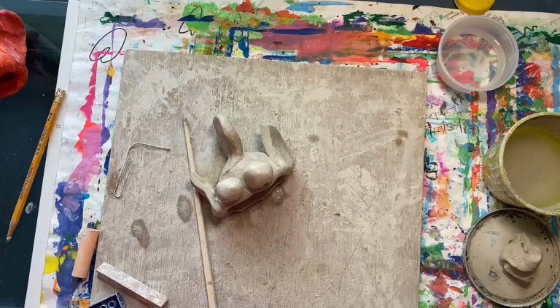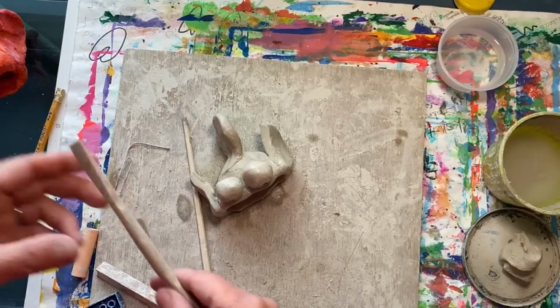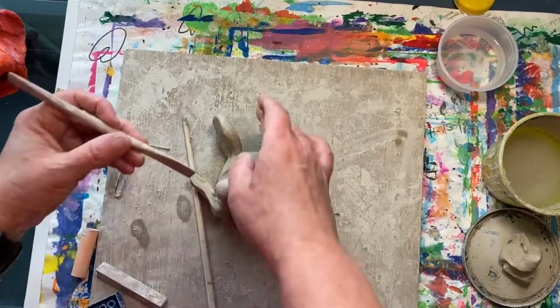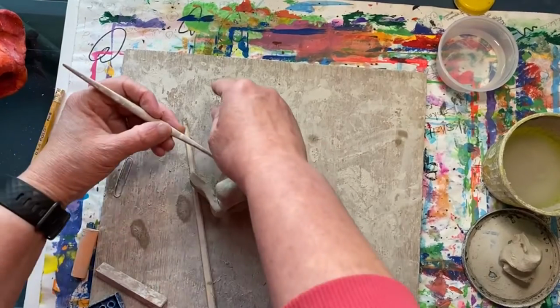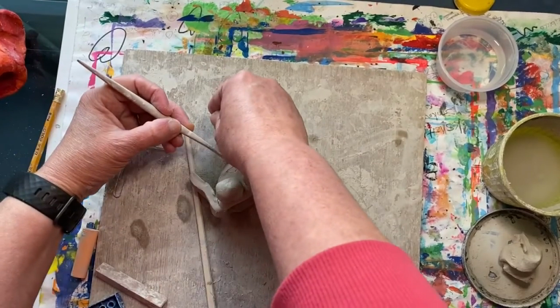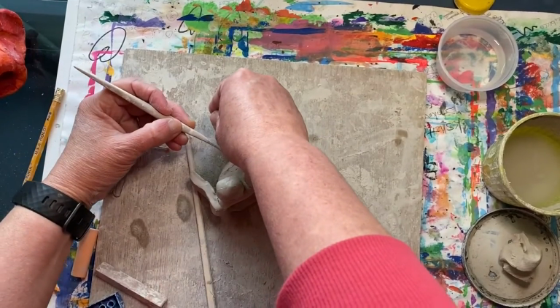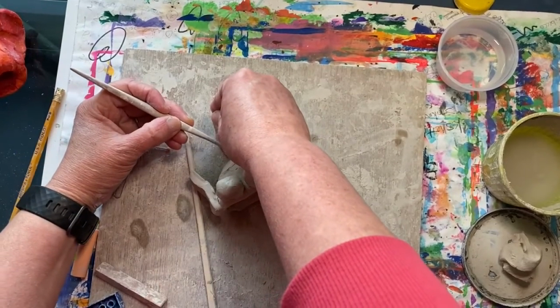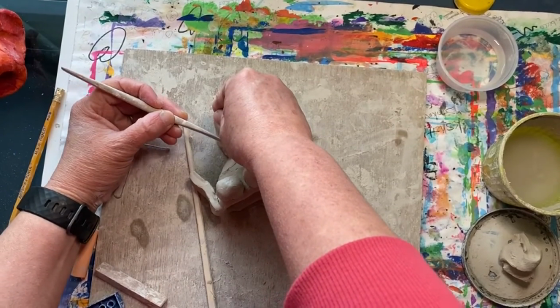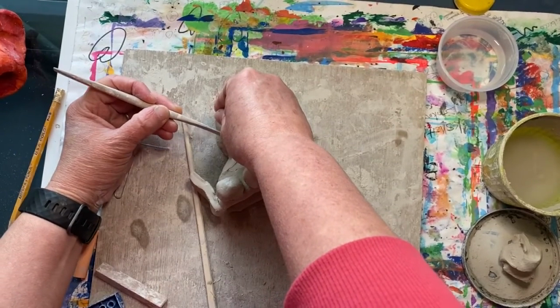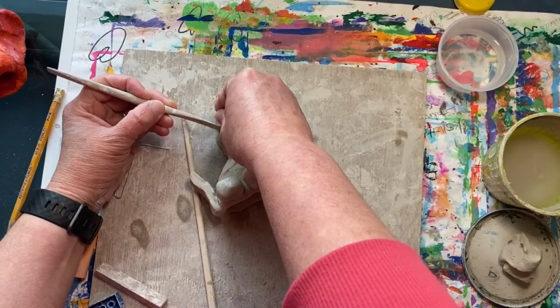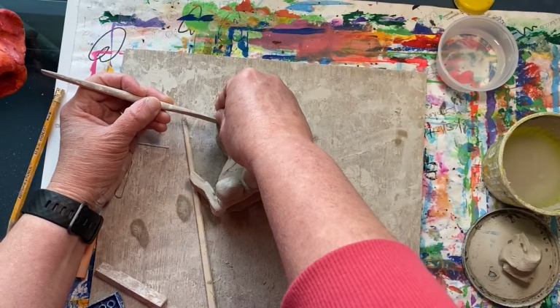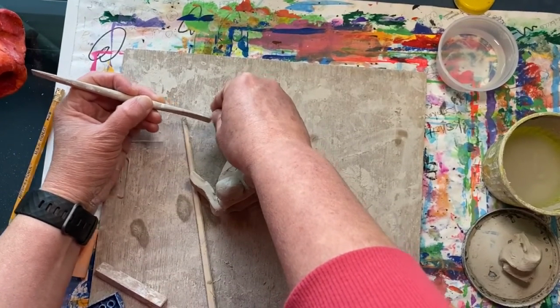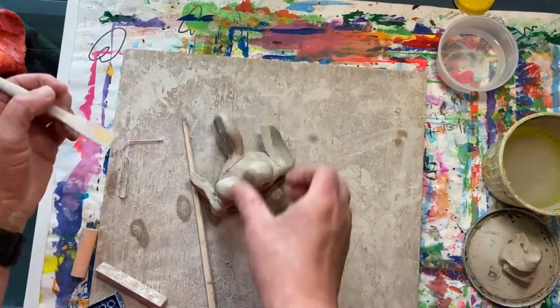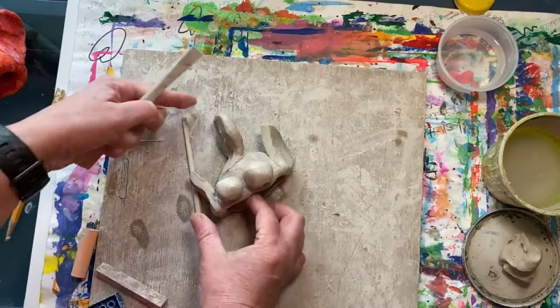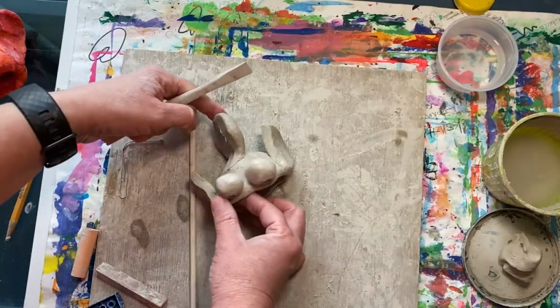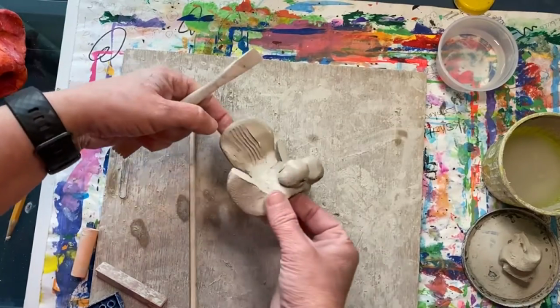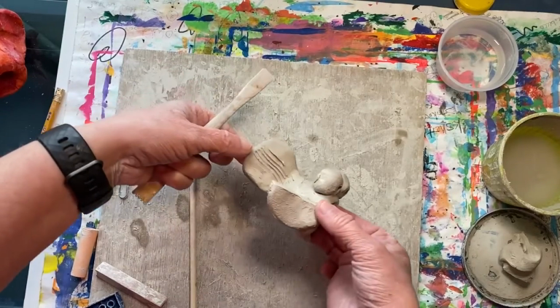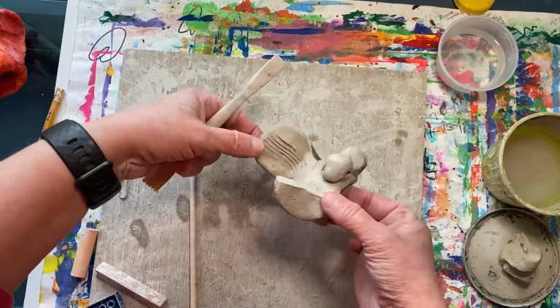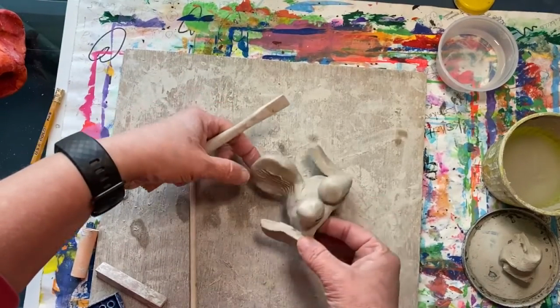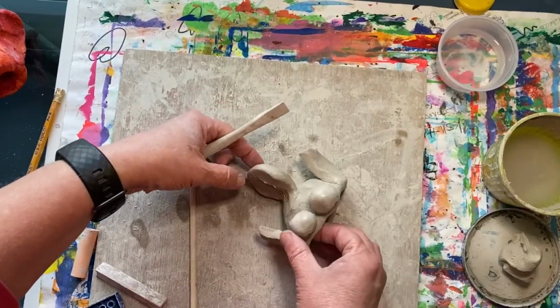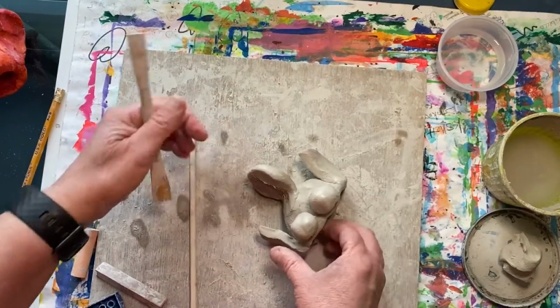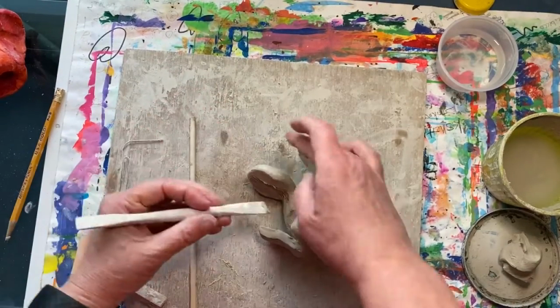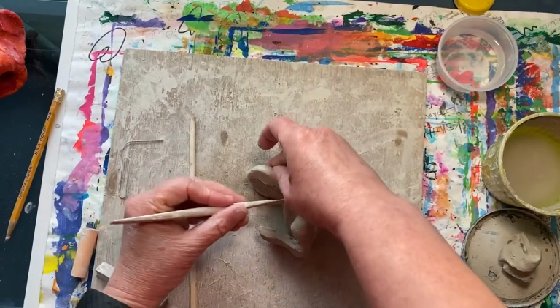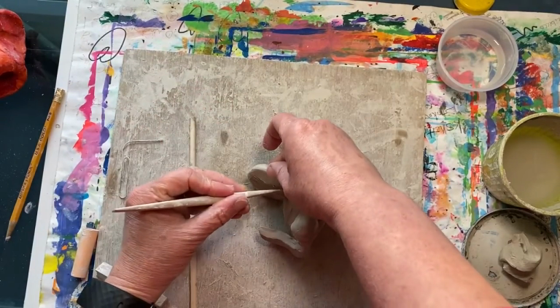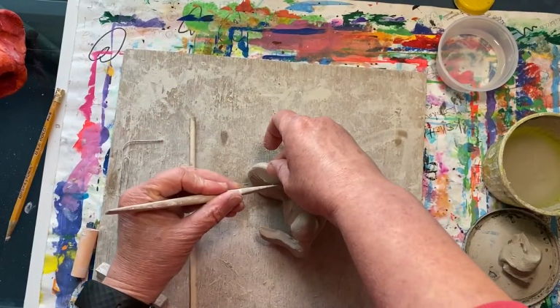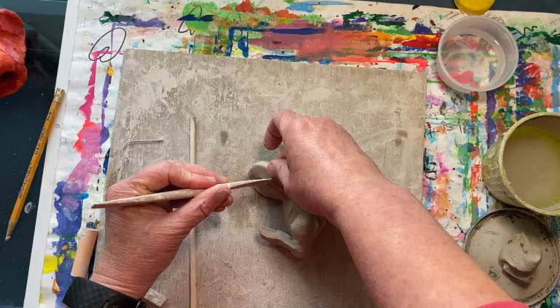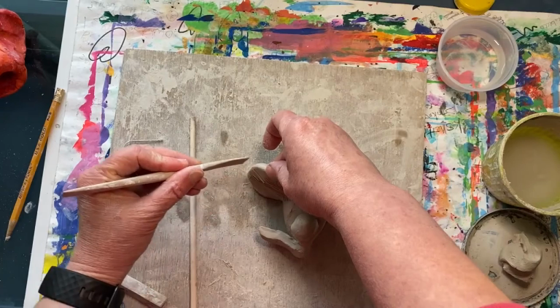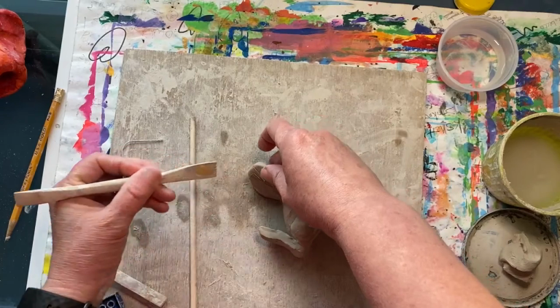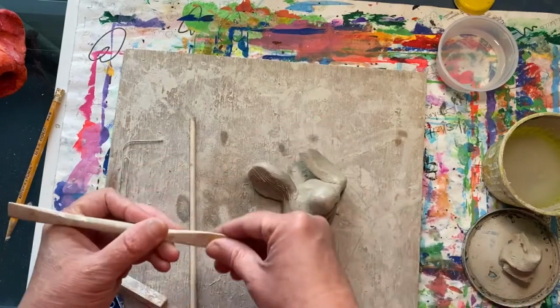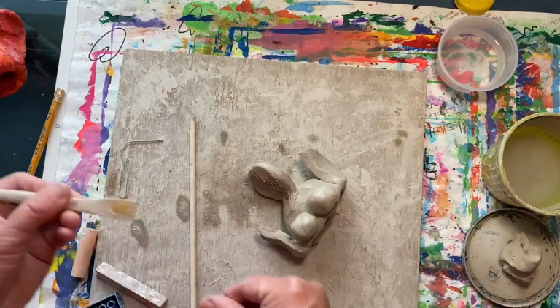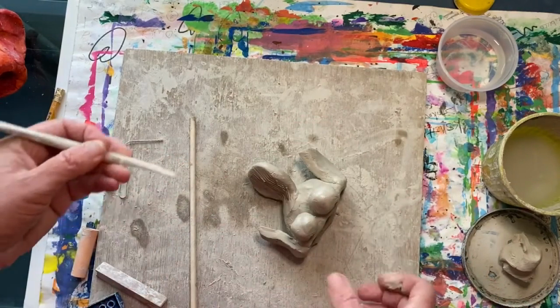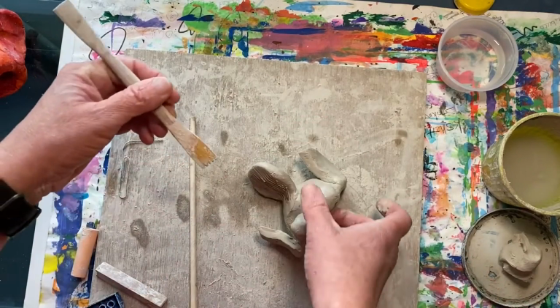Now let's add a little texture. Remember, texture is how something feels. I'm using this wooden tool to create some lines to give it a bumpy texture.